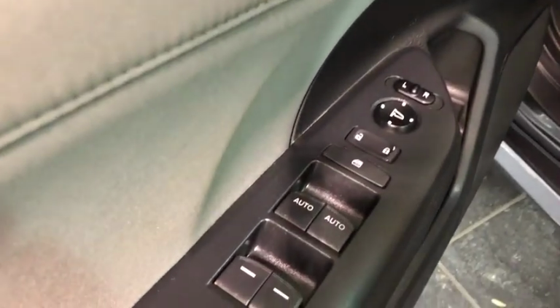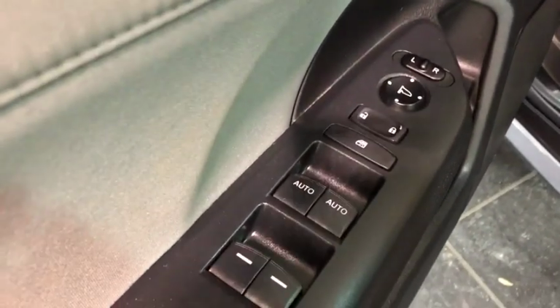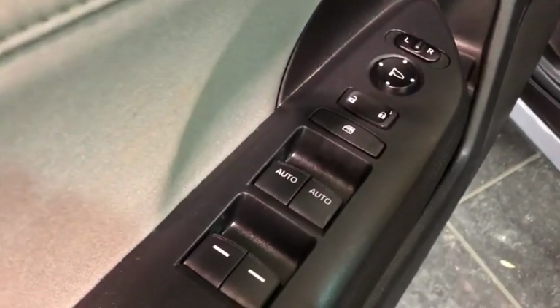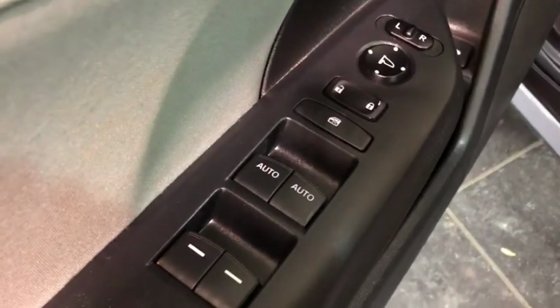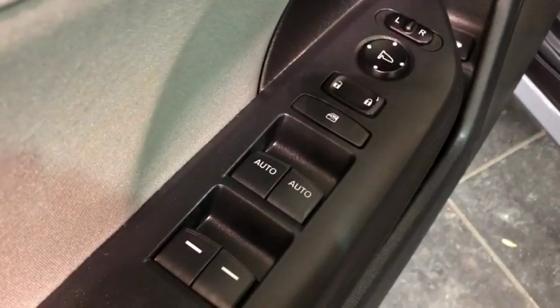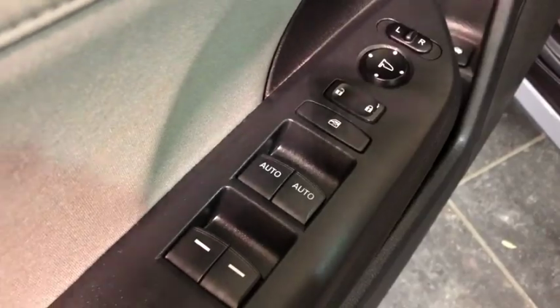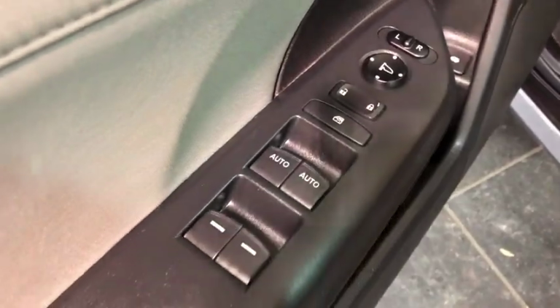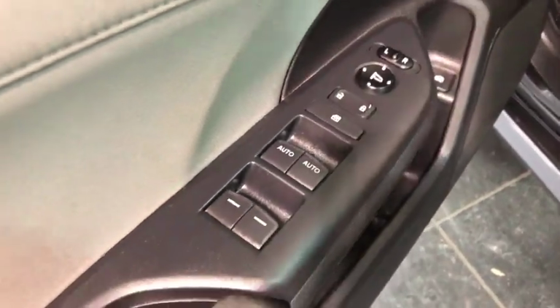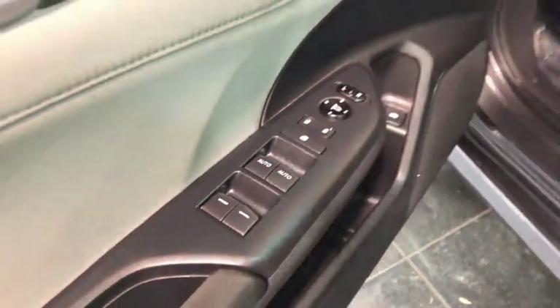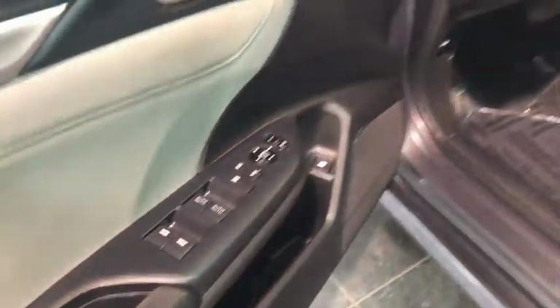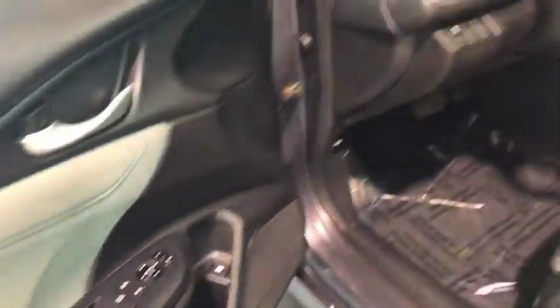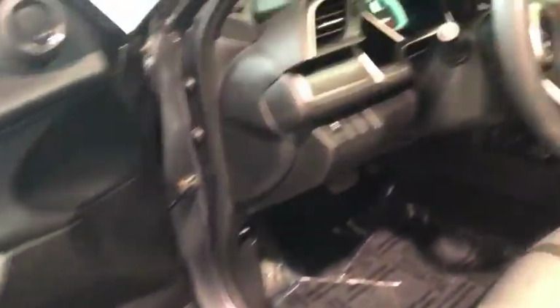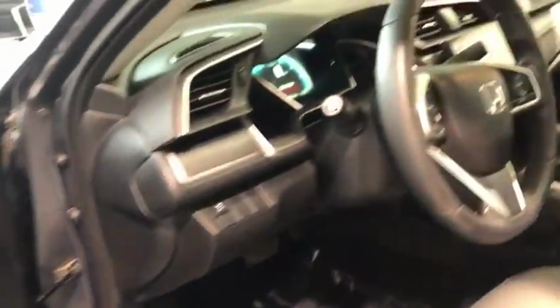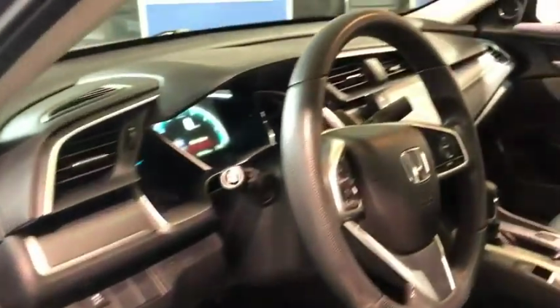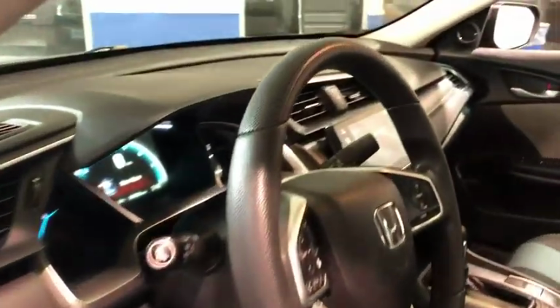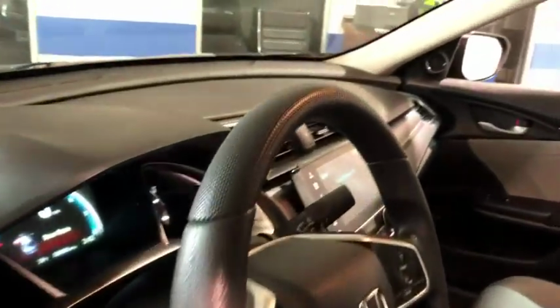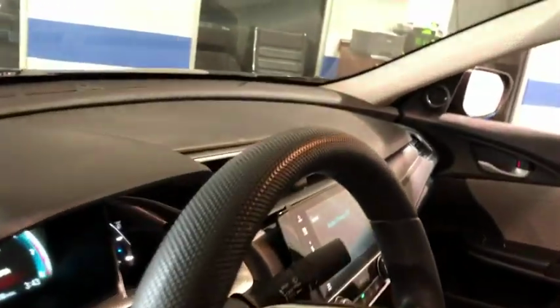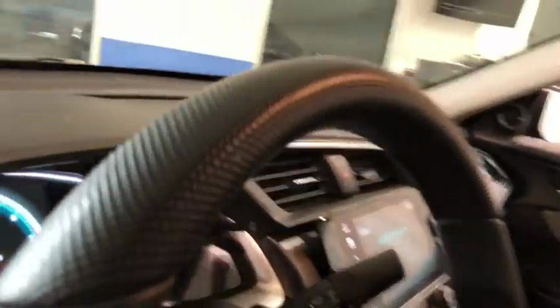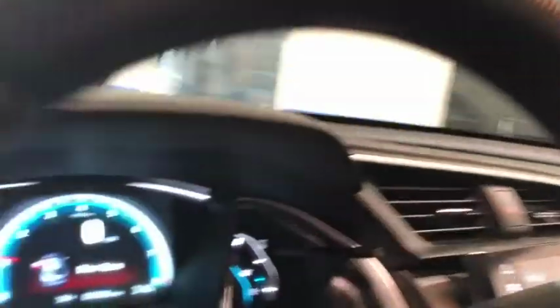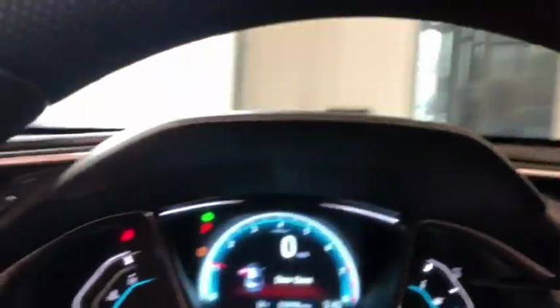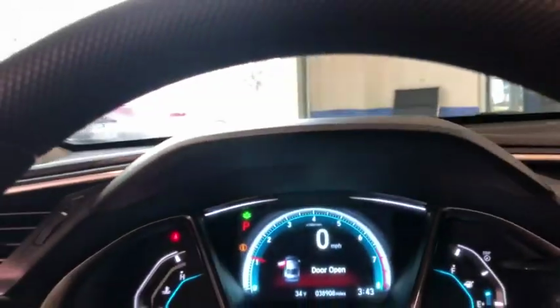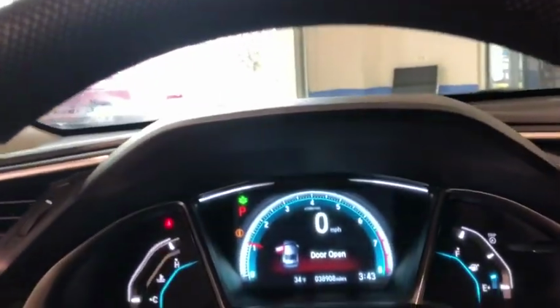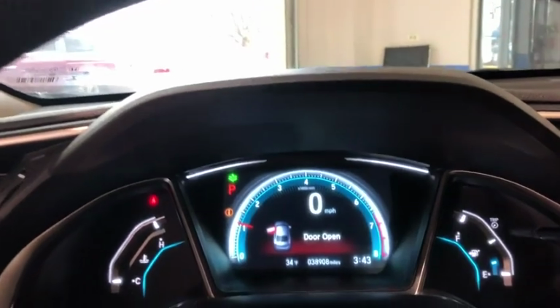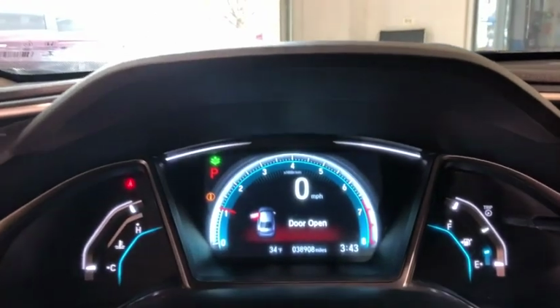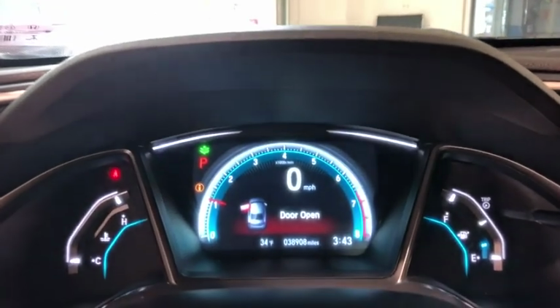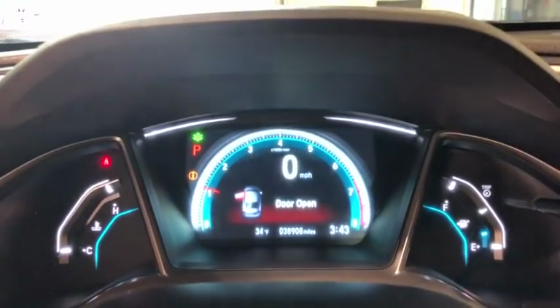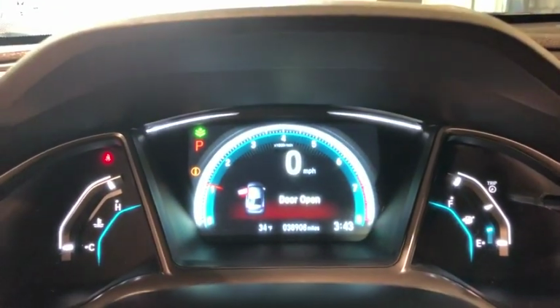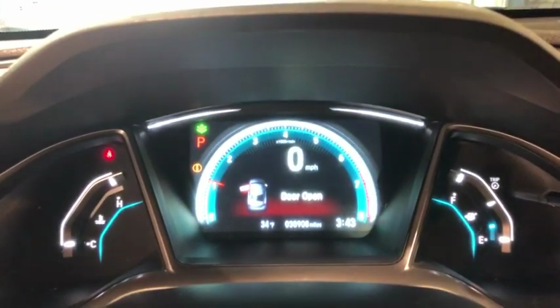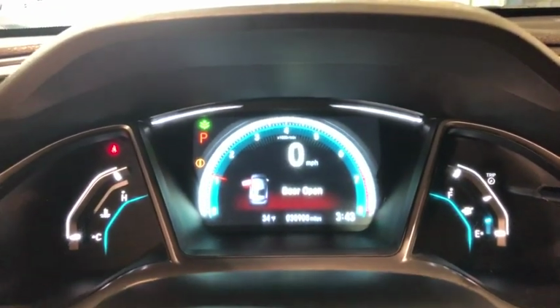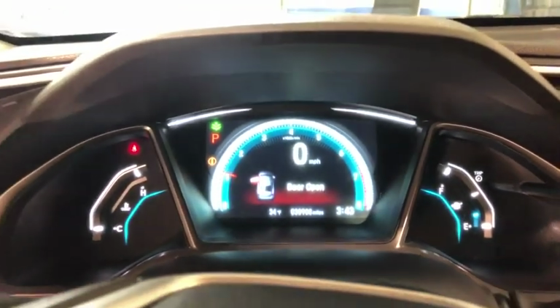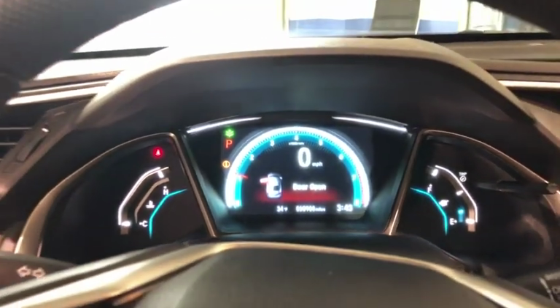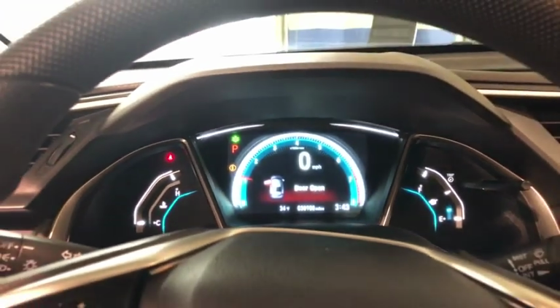Power mirrors, security system, electronic stability control, power moonroof, remote keyless entry, brake assist, tachometer, panic alarm, cloth seat trim.